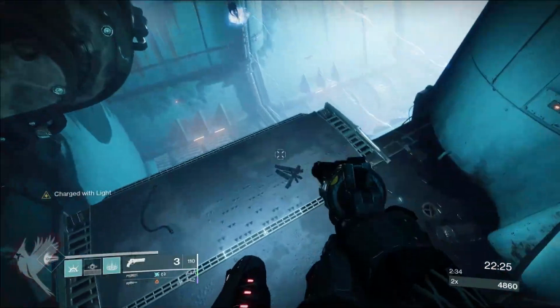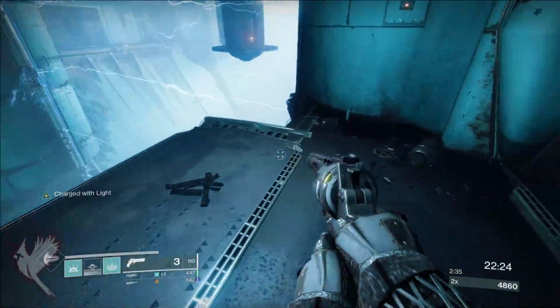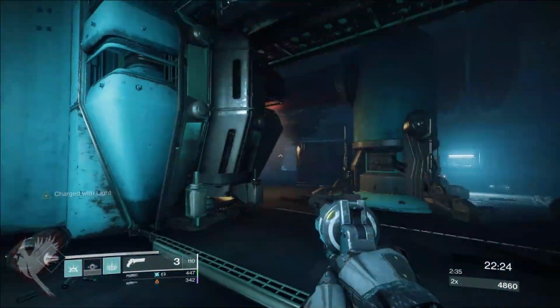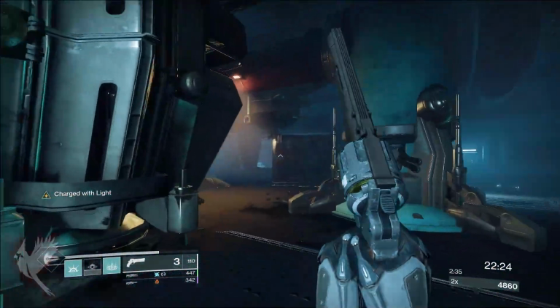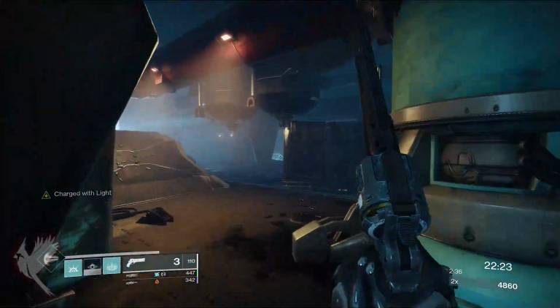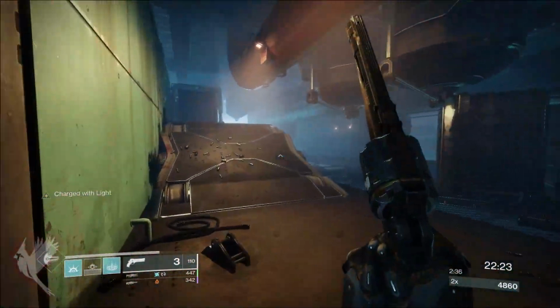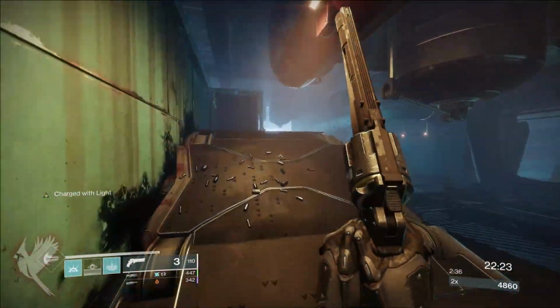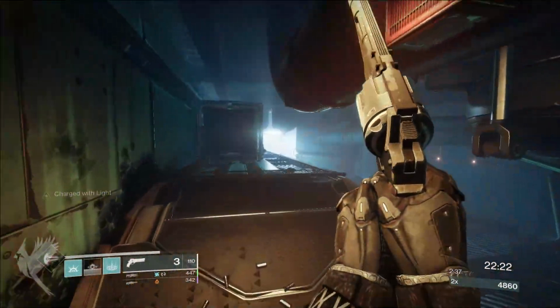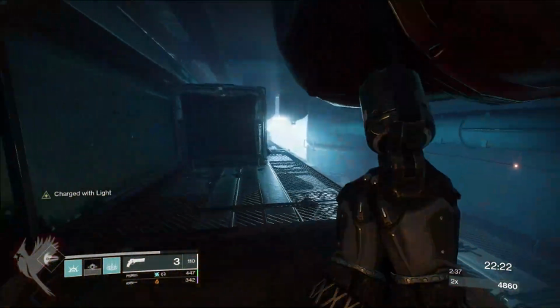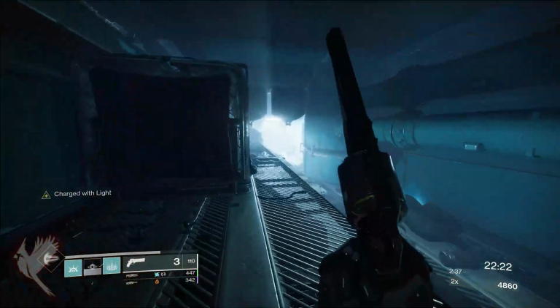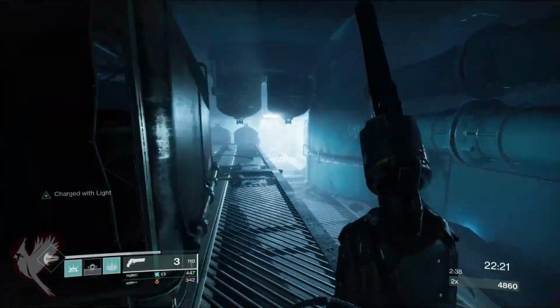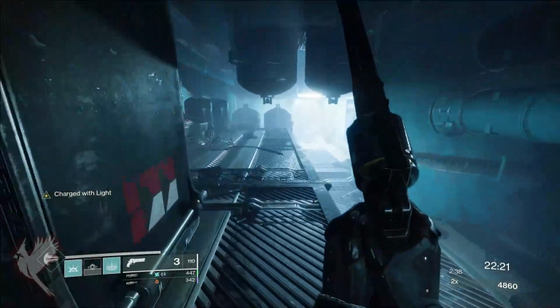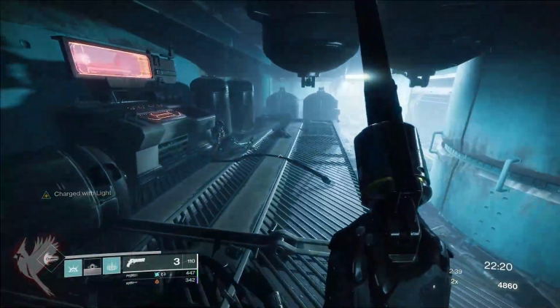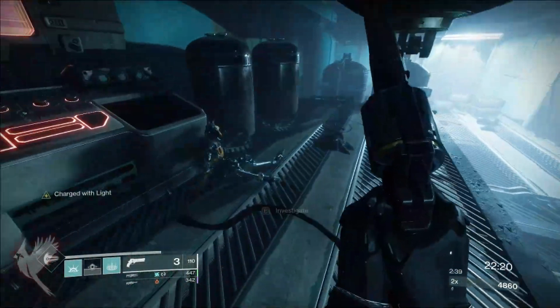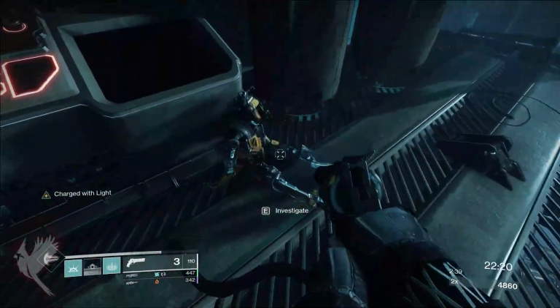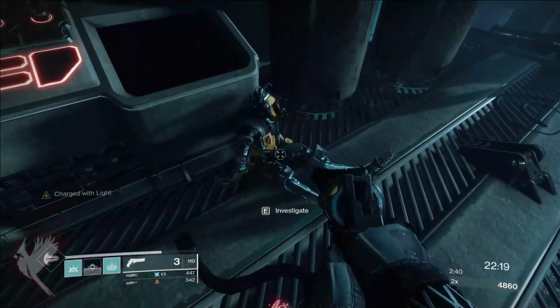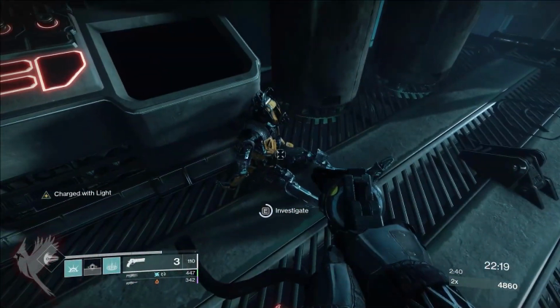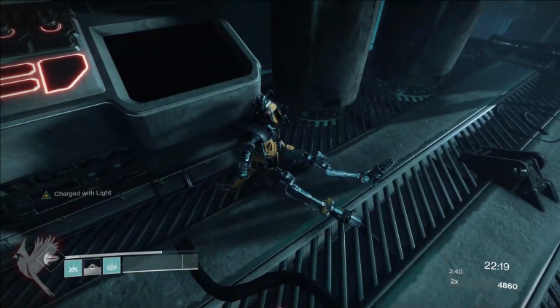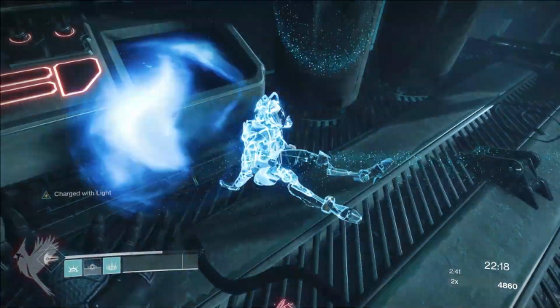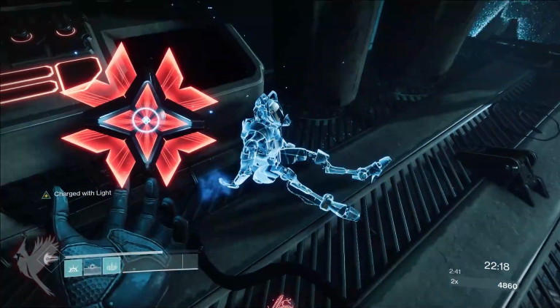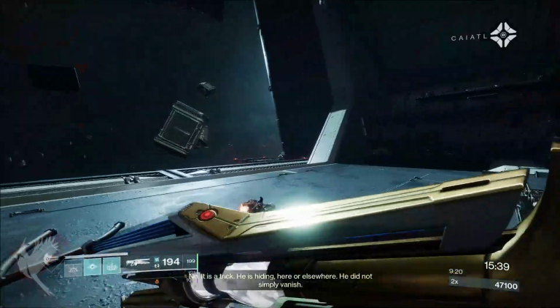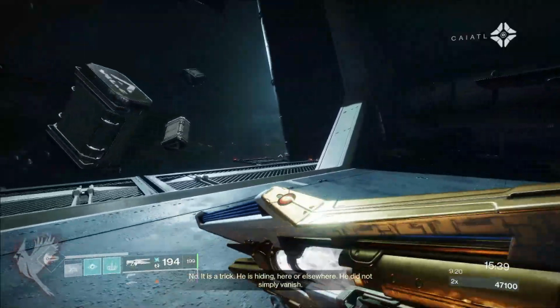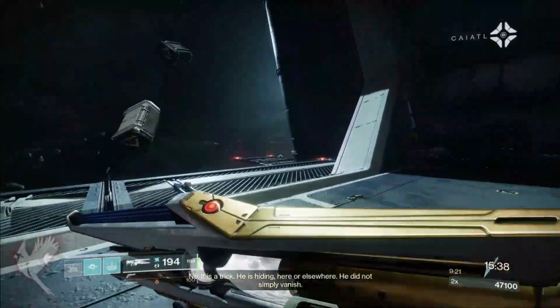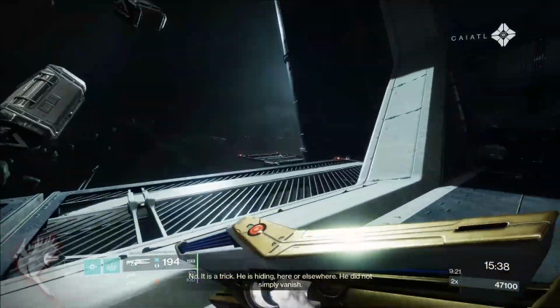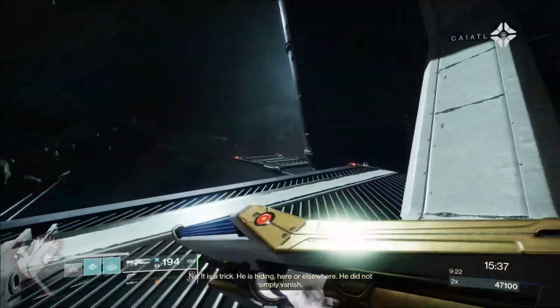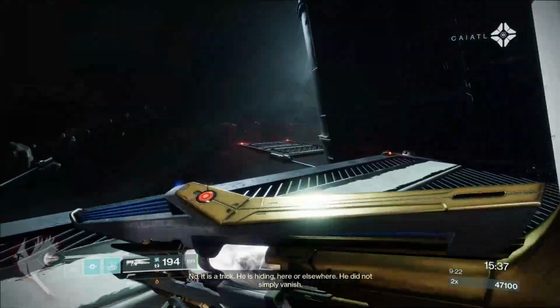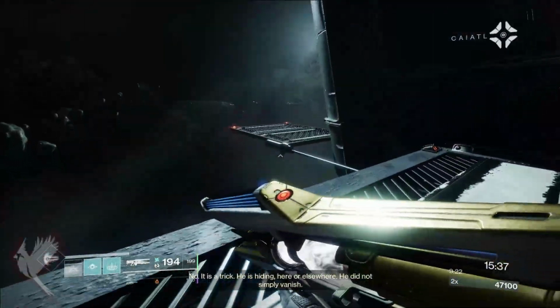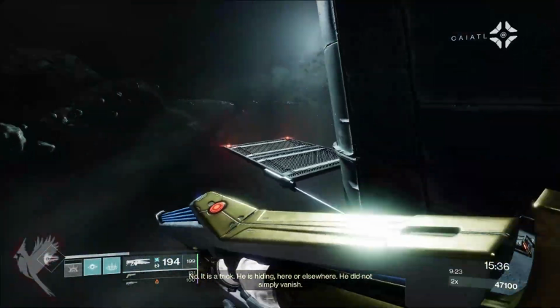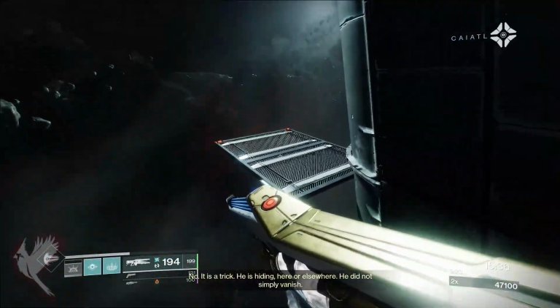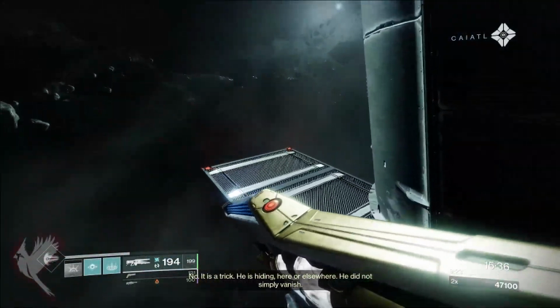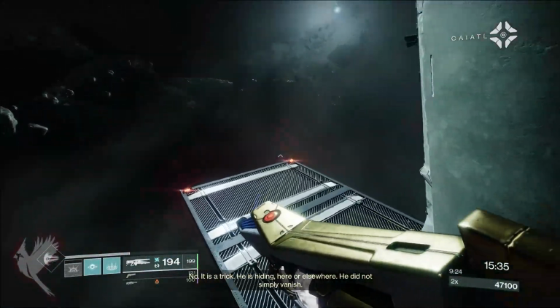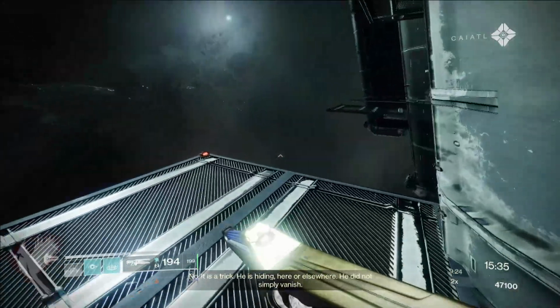The first scannable is in the room where you first encounter Scribes — it's the robot frame up against the wall. The second can be found after the hangar fight; it's in the space section up against the wall.